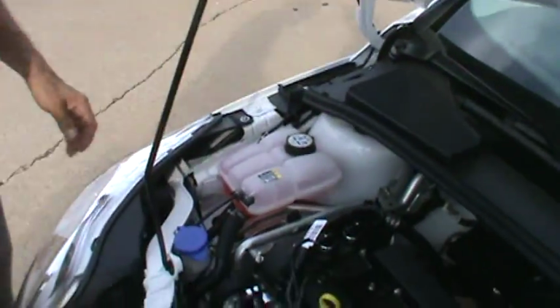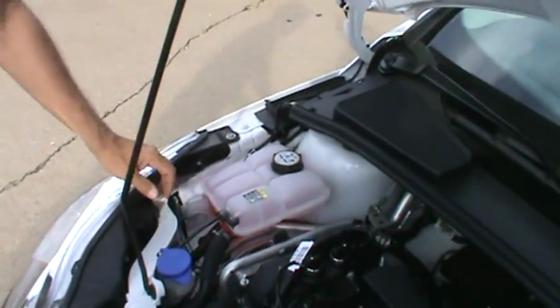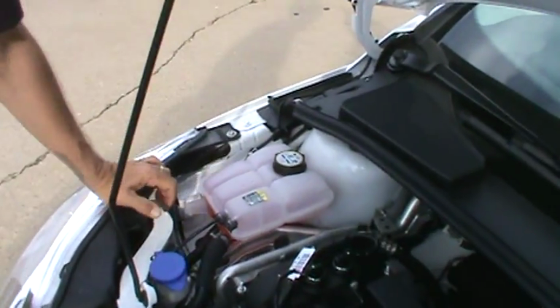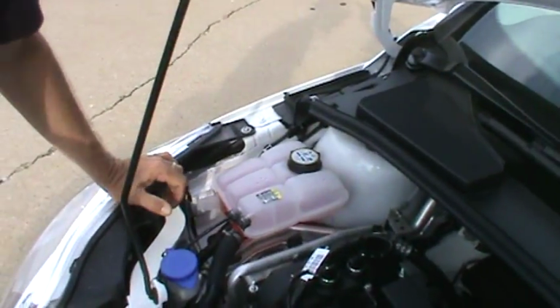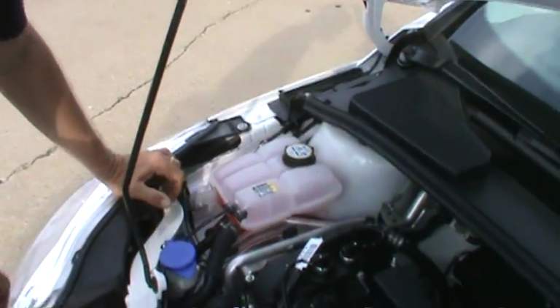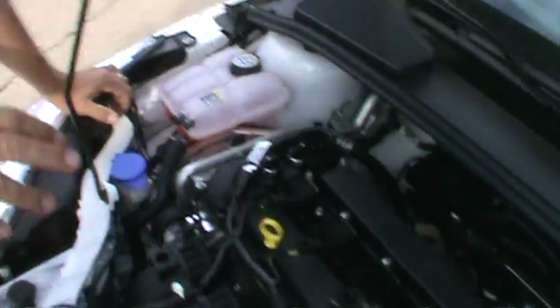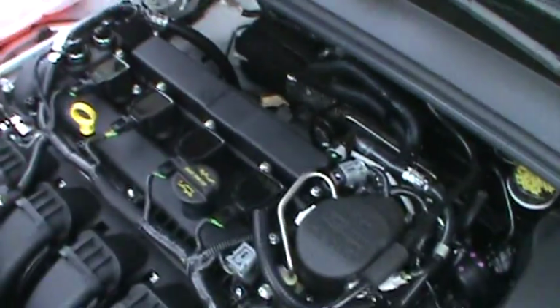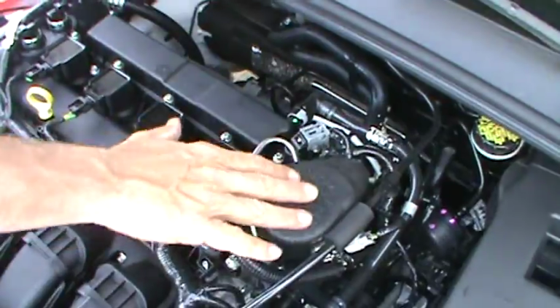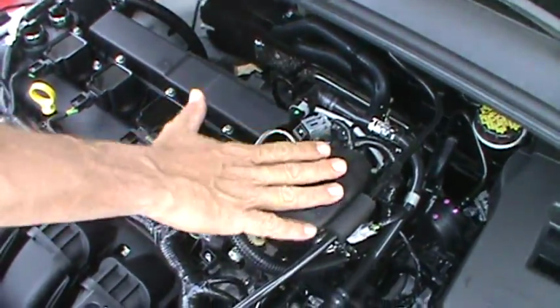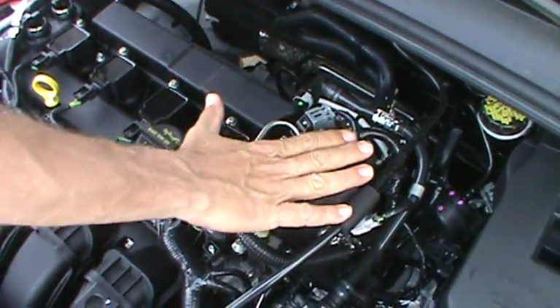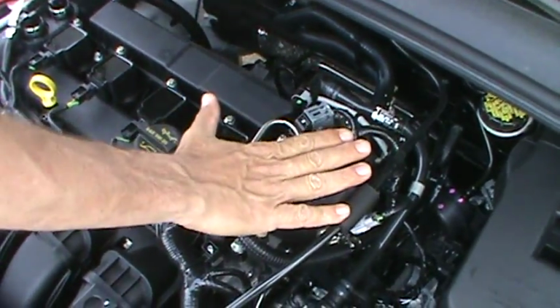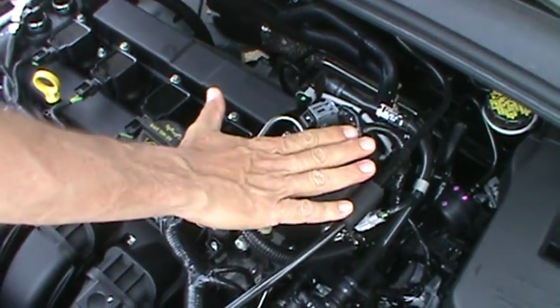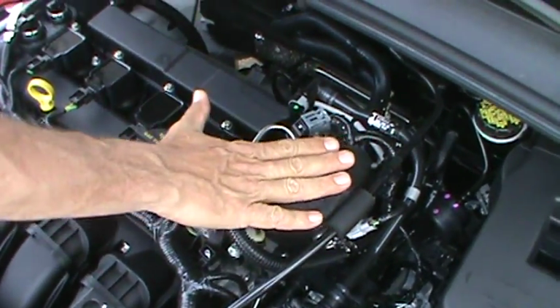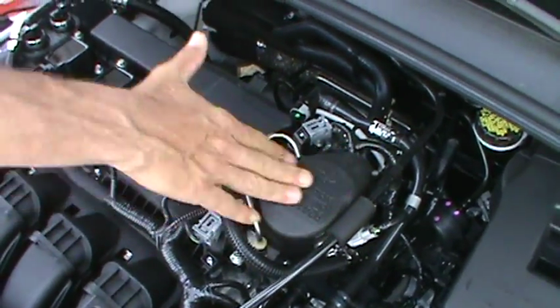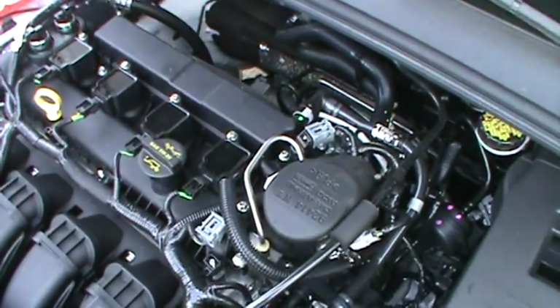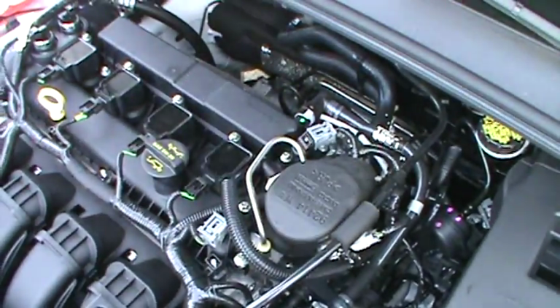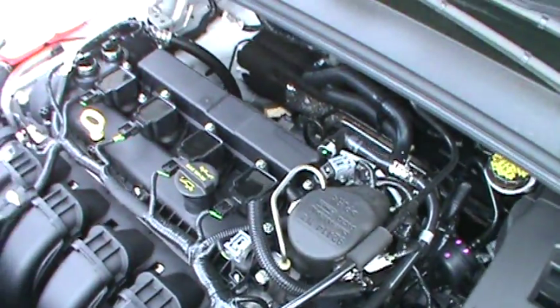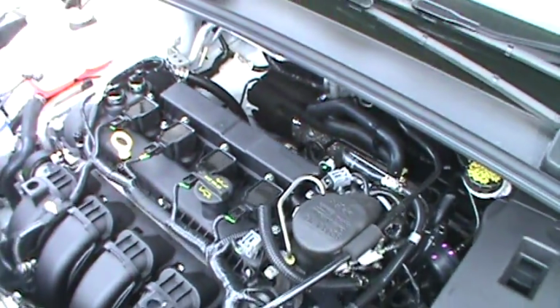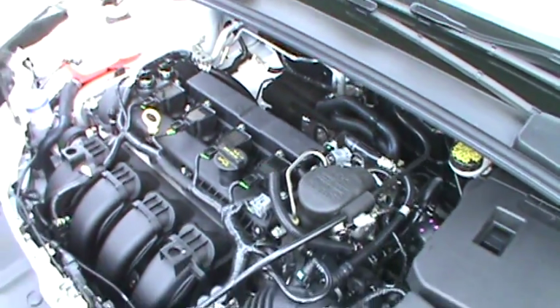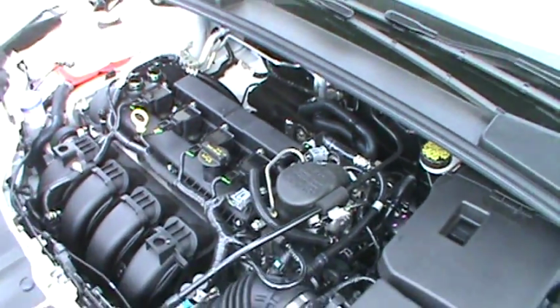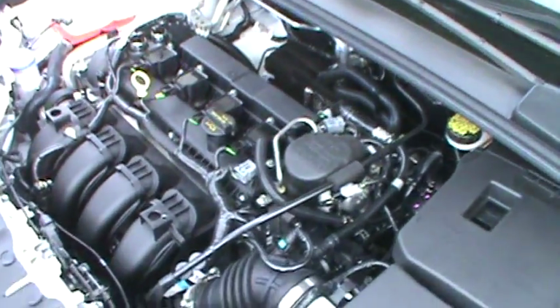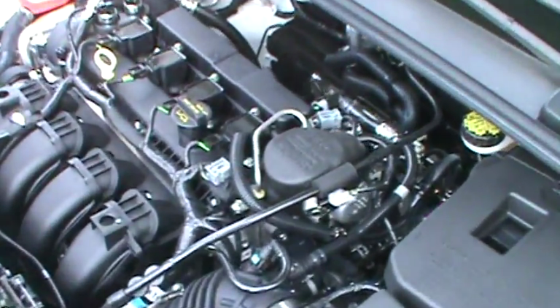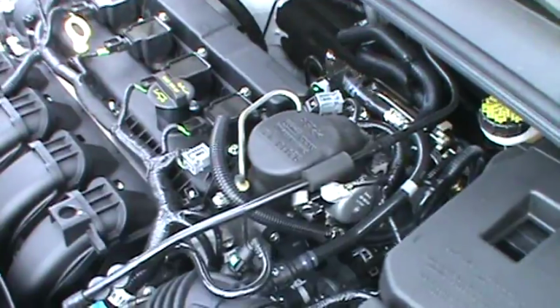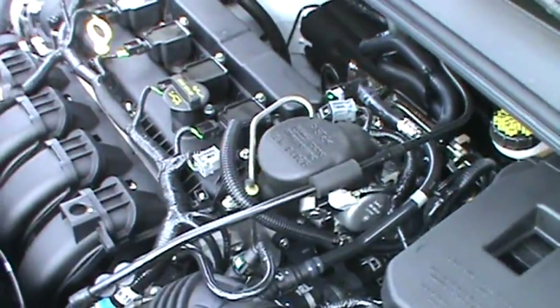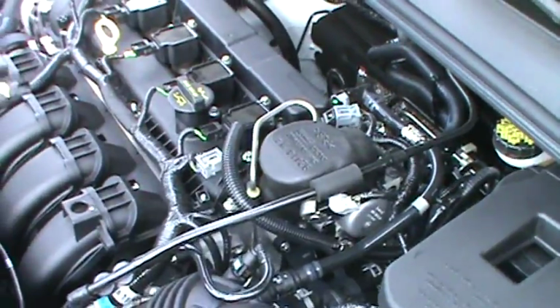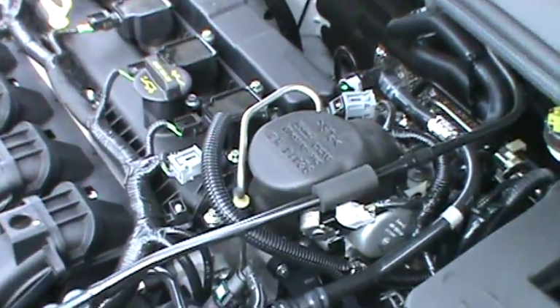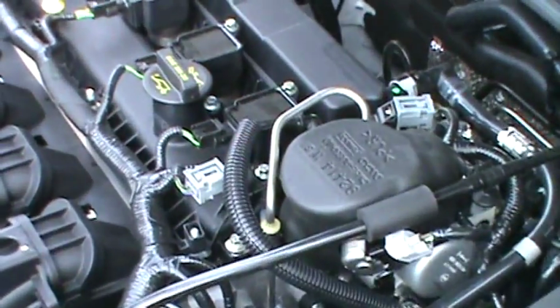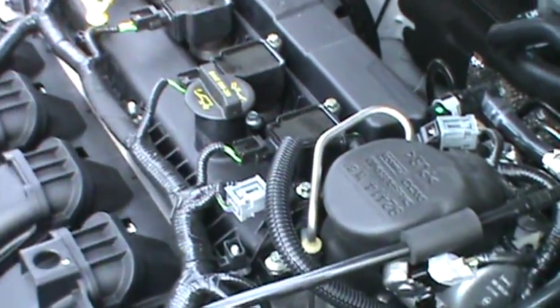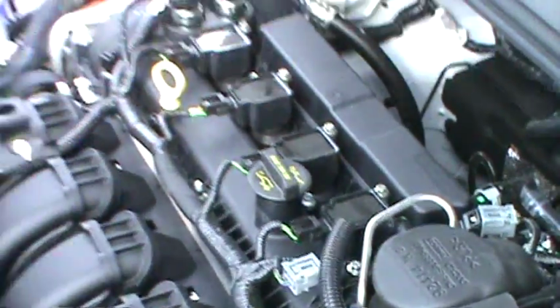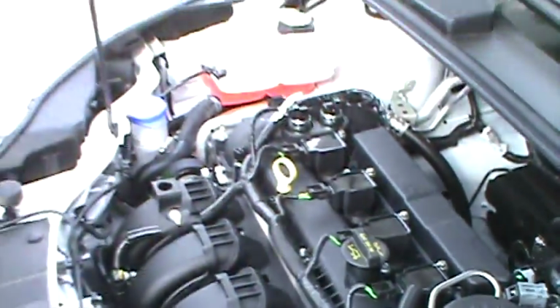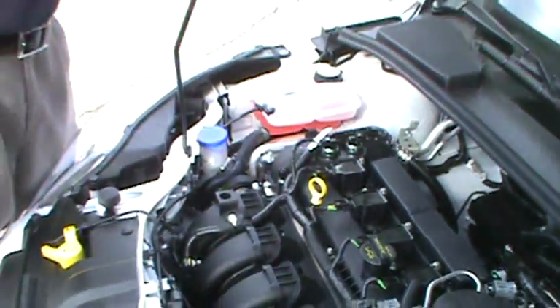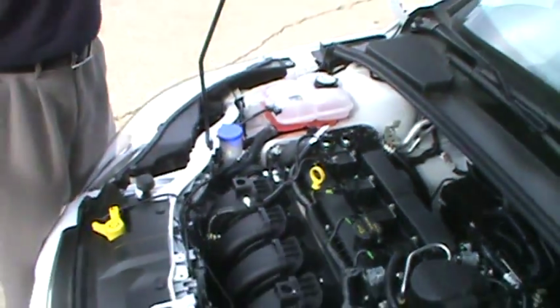It has direct fuel injection, right in here is where that takes place — fuel injected directly into the cylinder for better combustion and more bang for your buck. You're not wasting fuel.